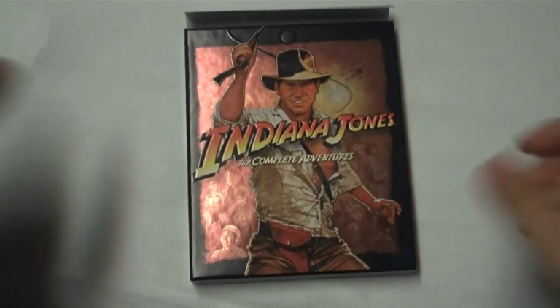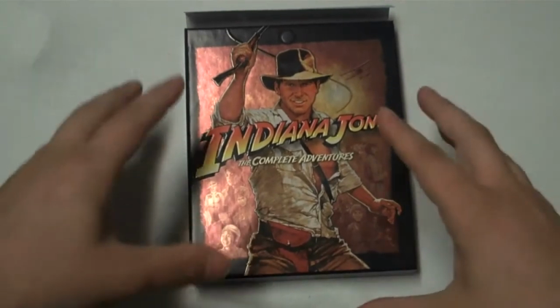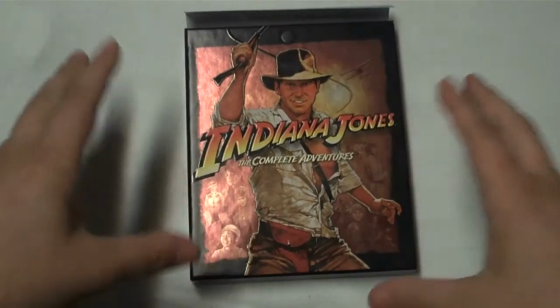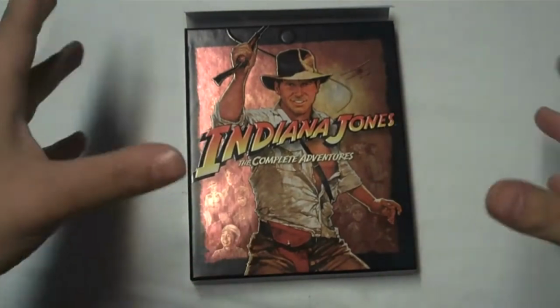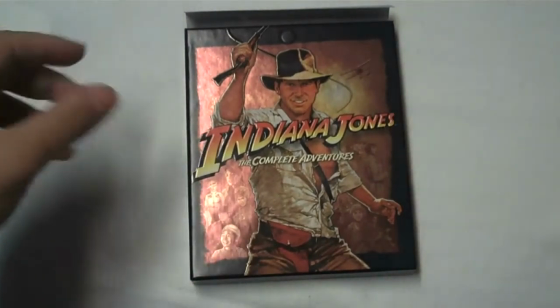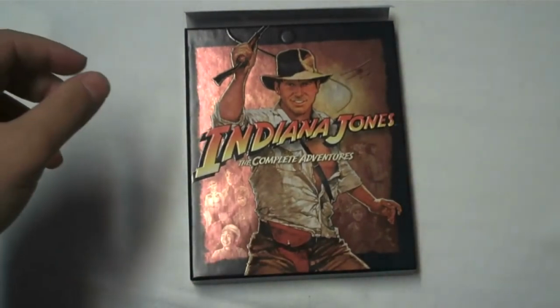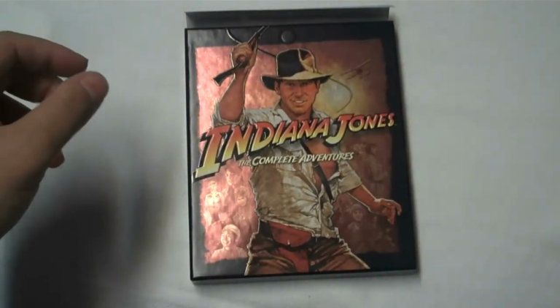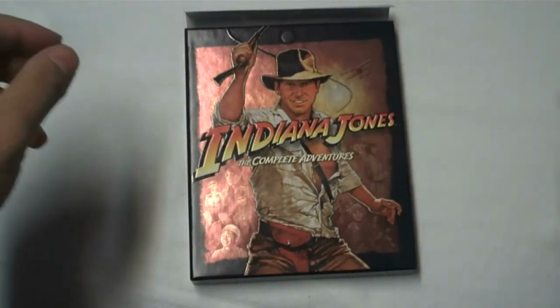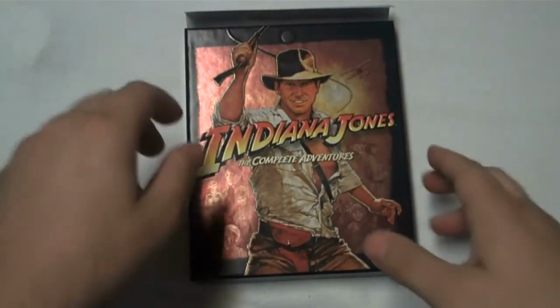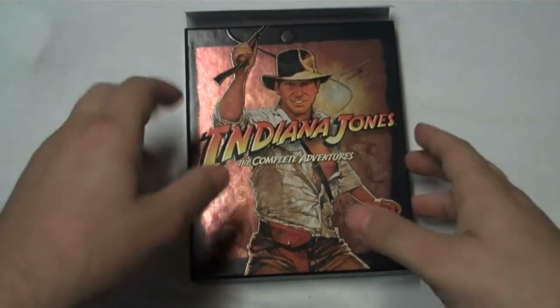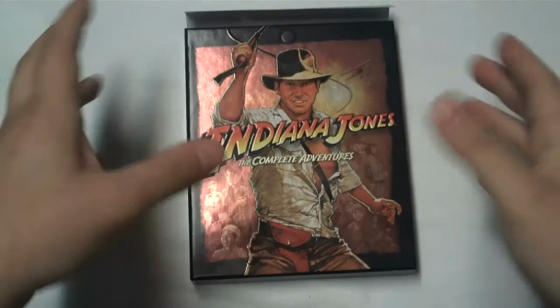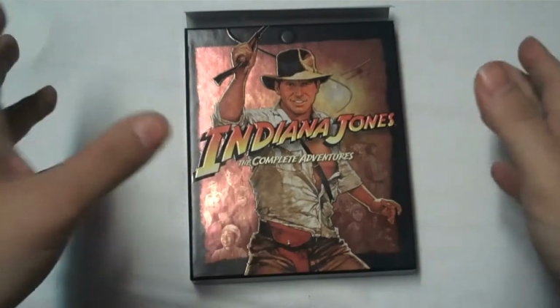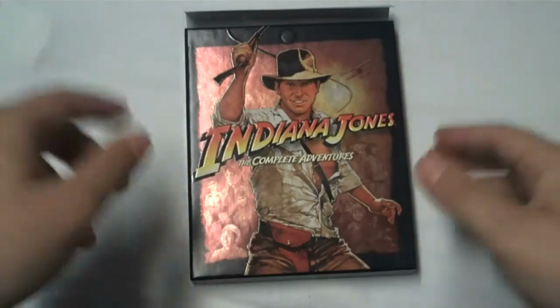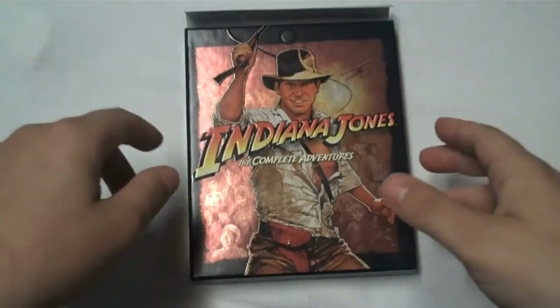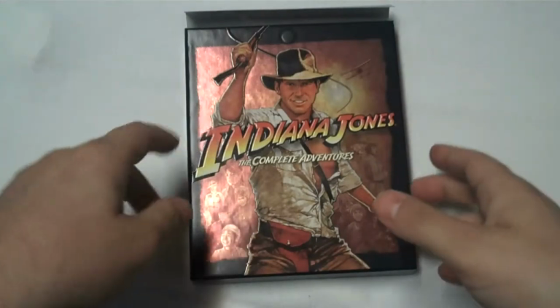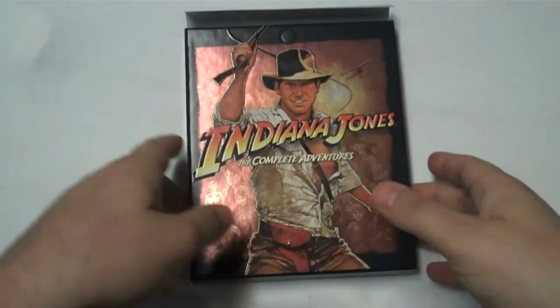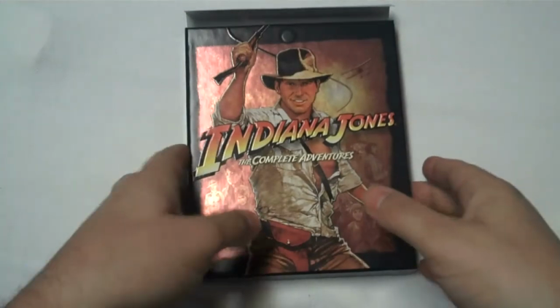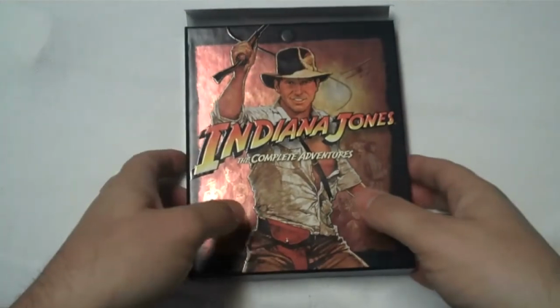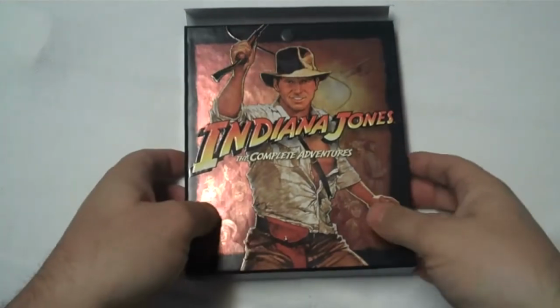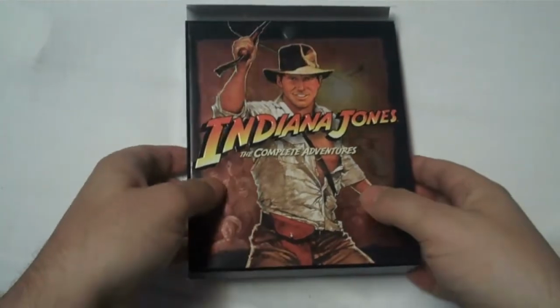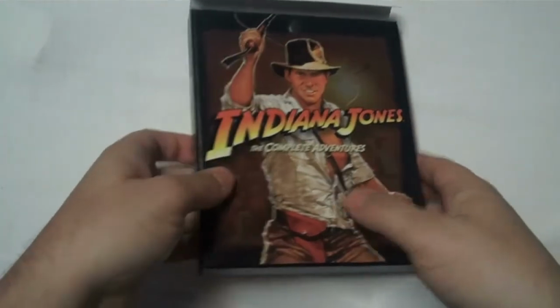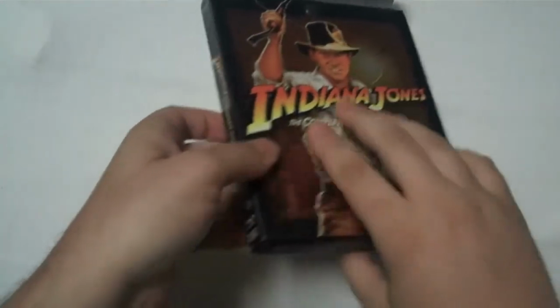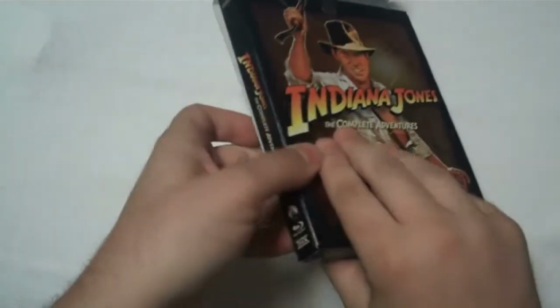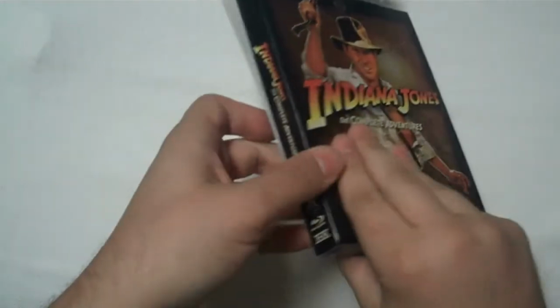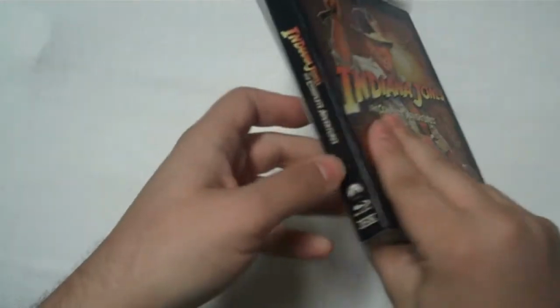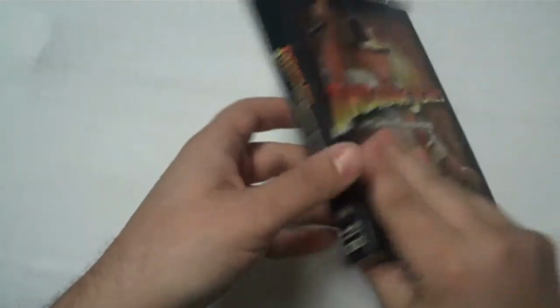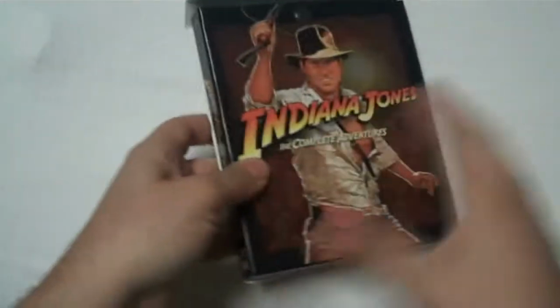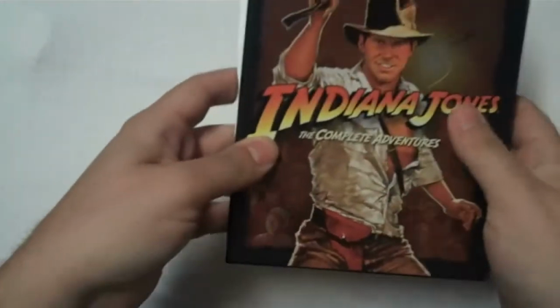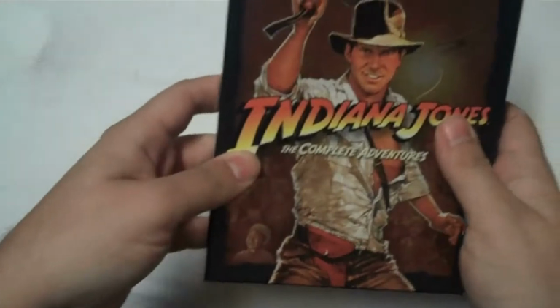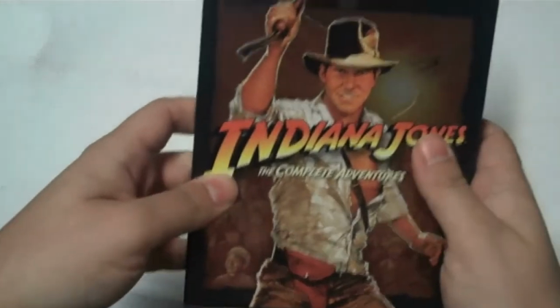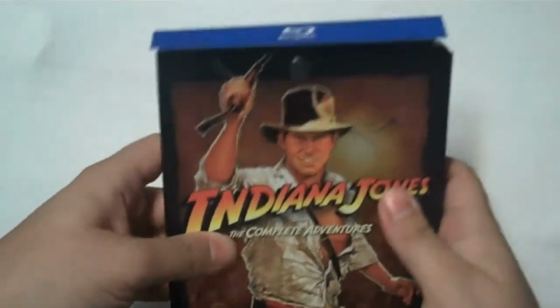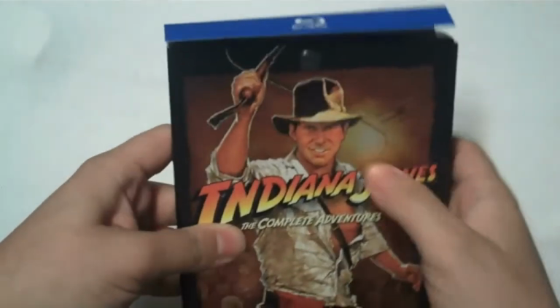This one comes from Paramount. They own all of the Indiana Jones films, so they can all be put in a box in one swoop — no legal issues there. In front of it, a nice shot of Indy.